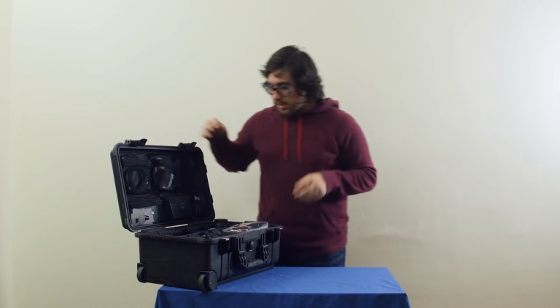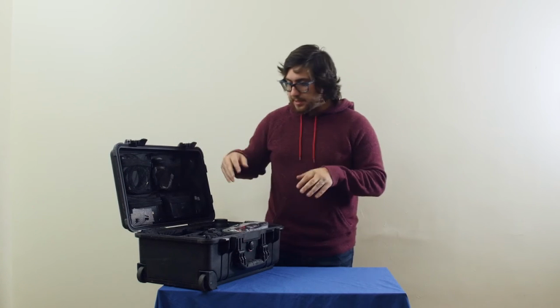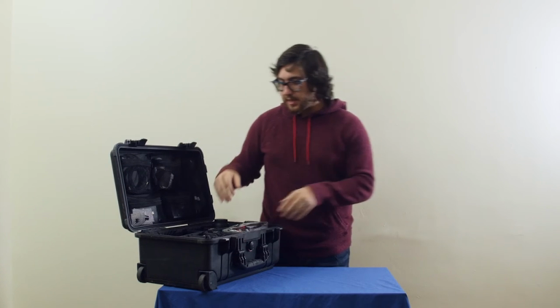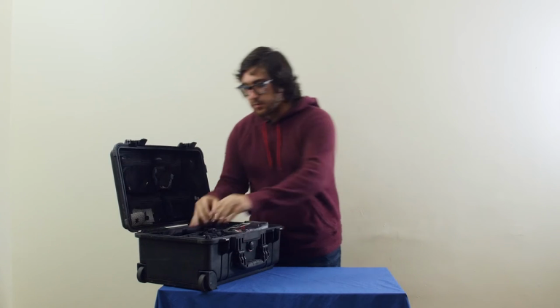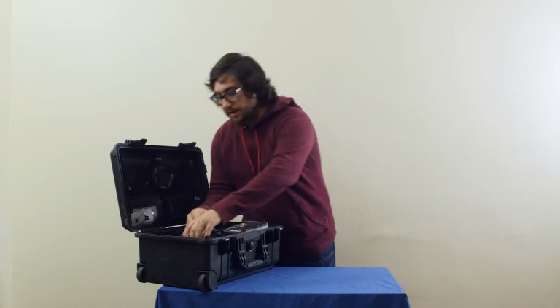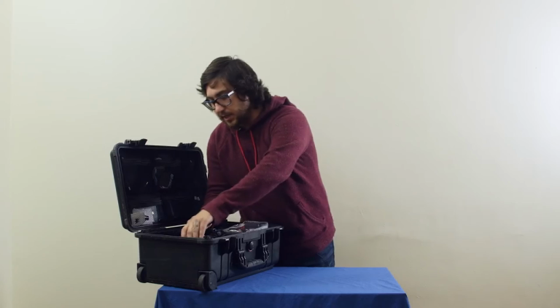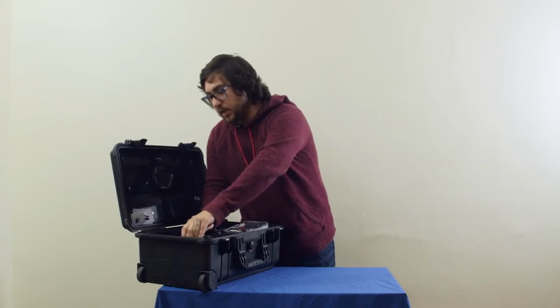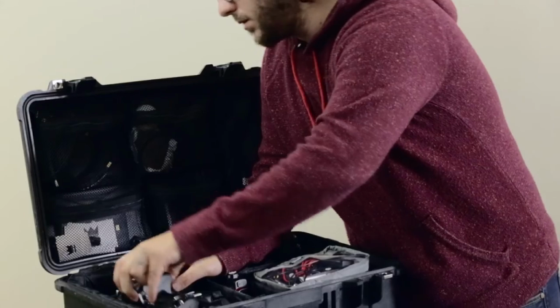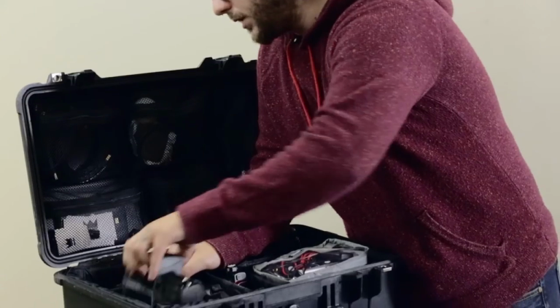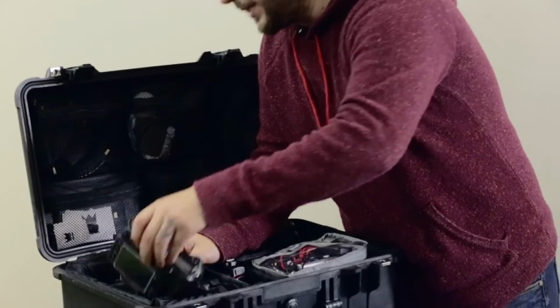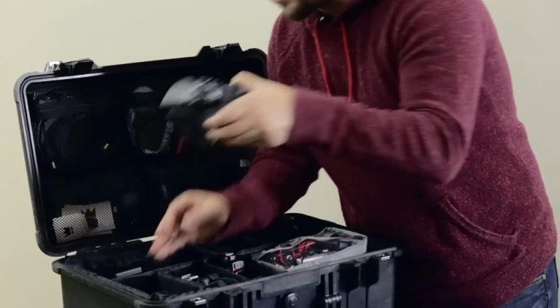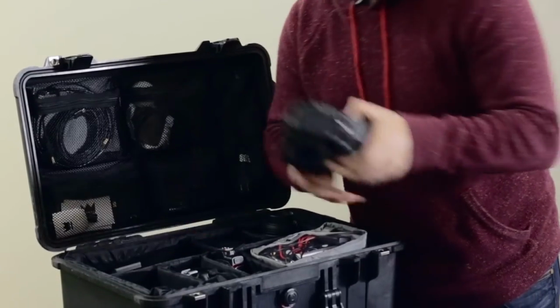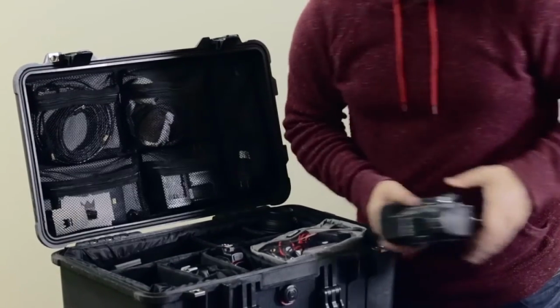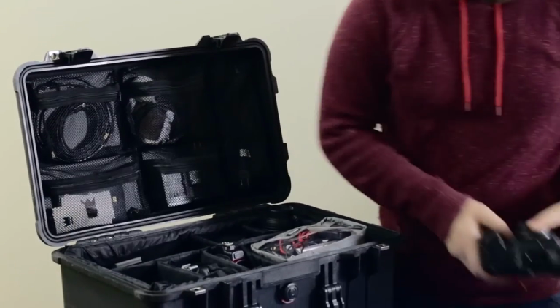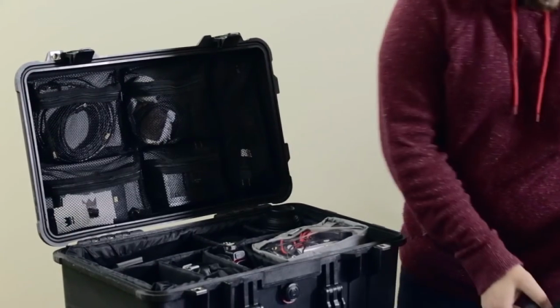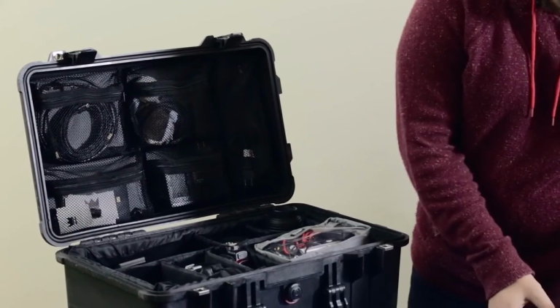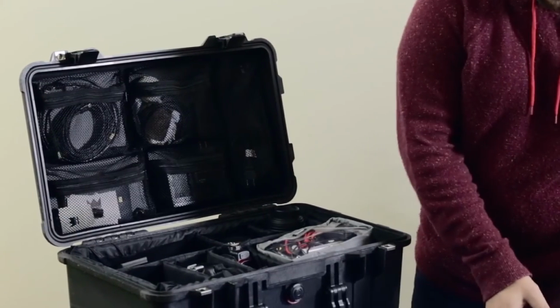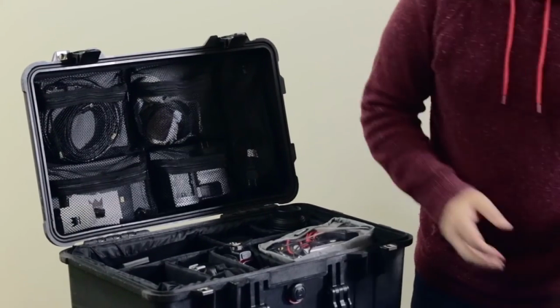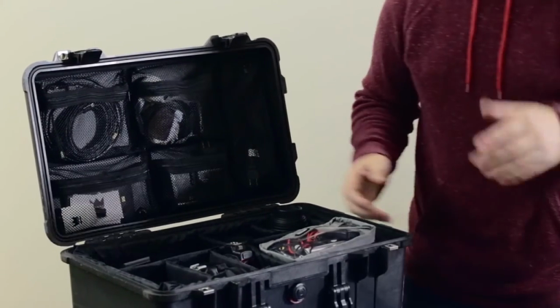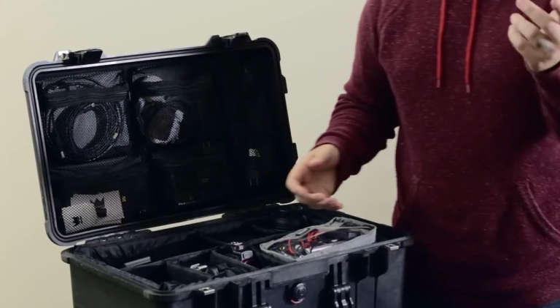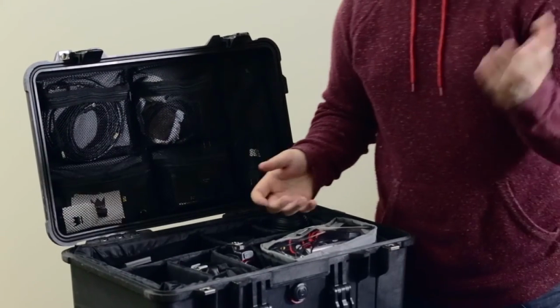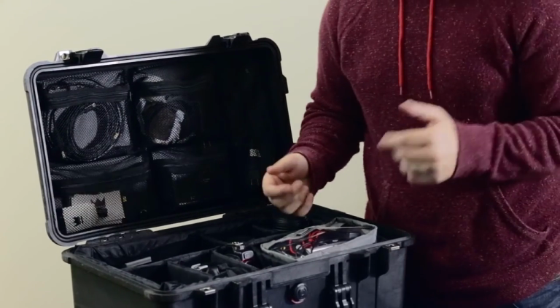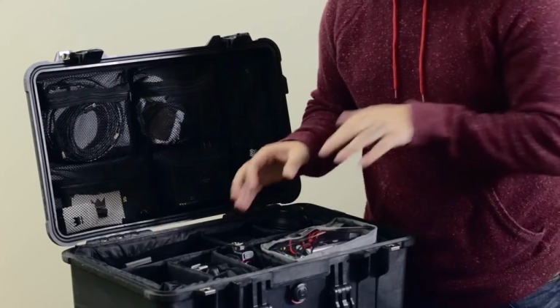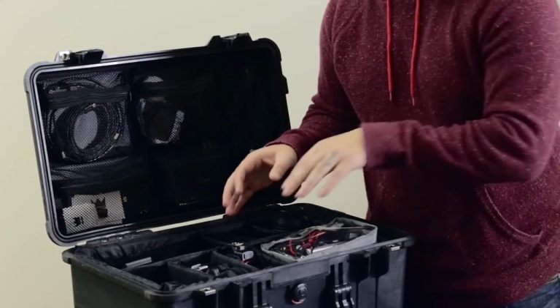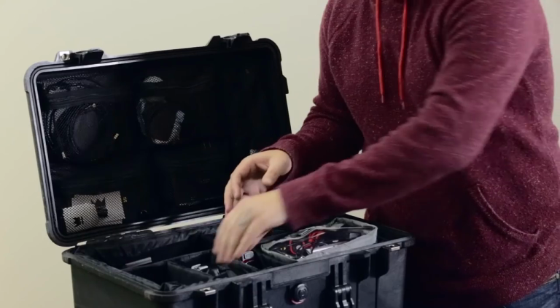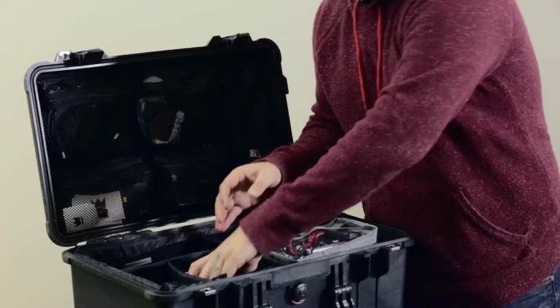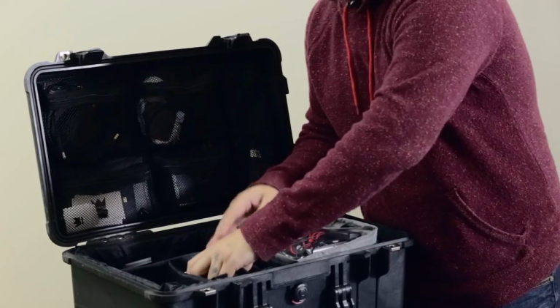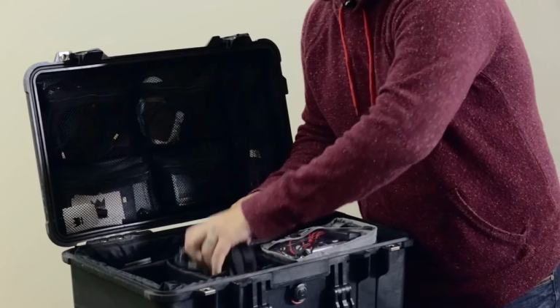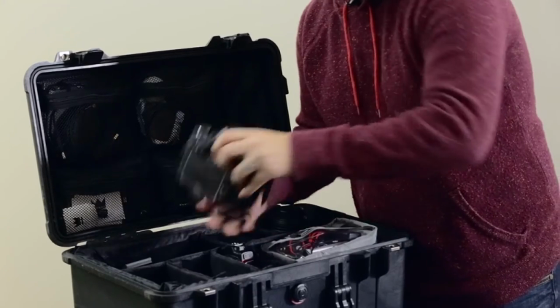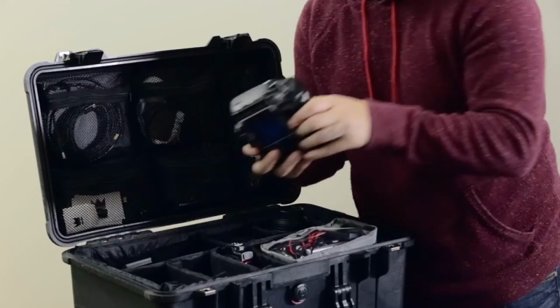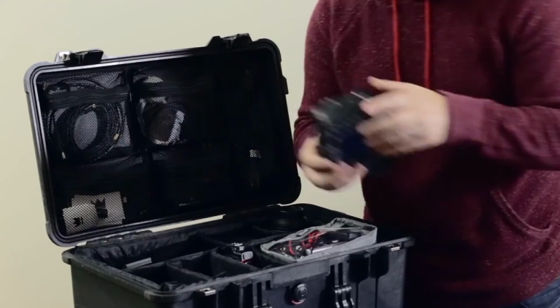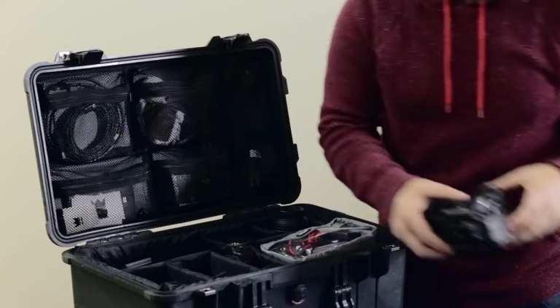In this case, we have the D700. We're filming with one of the D810s, so we're going to pull out the D610 as its placeholder.